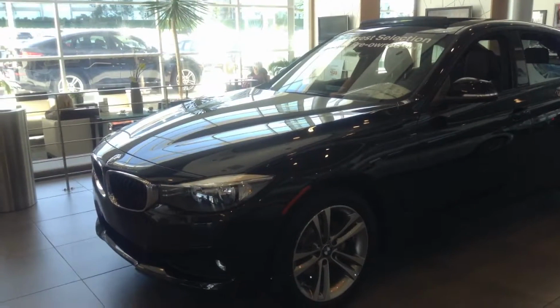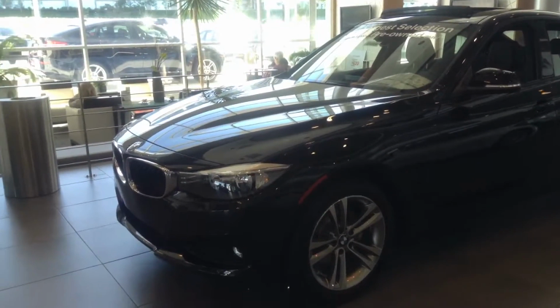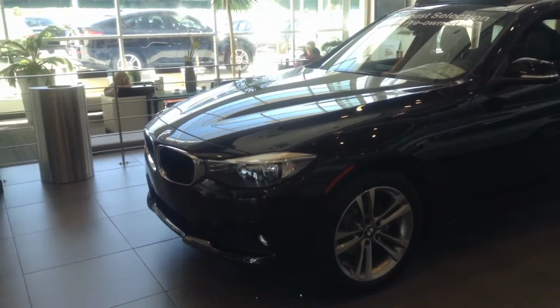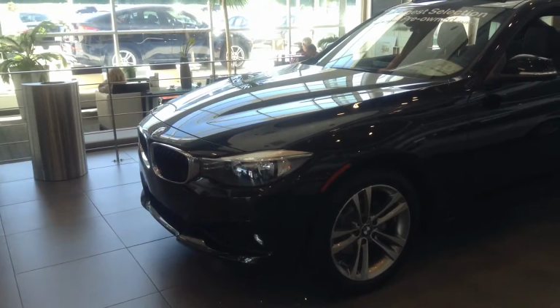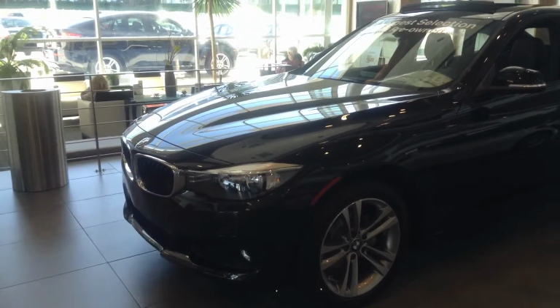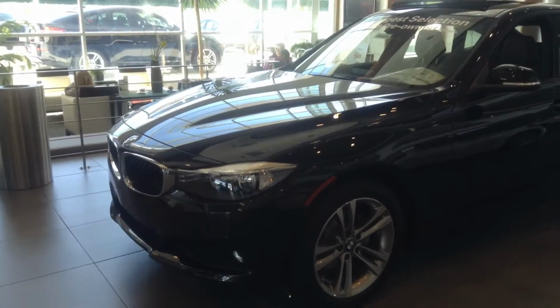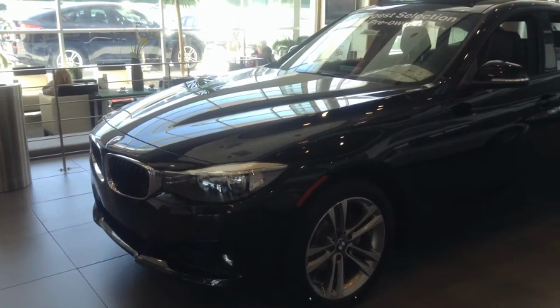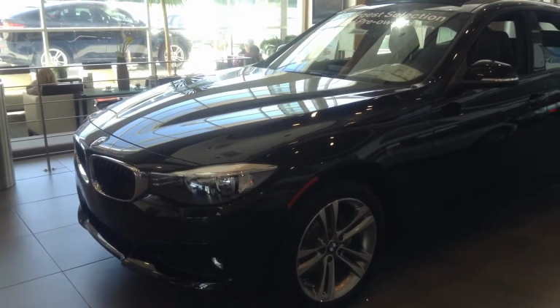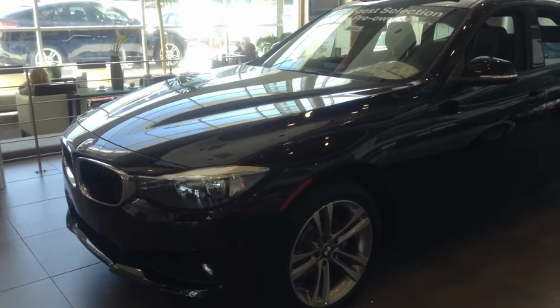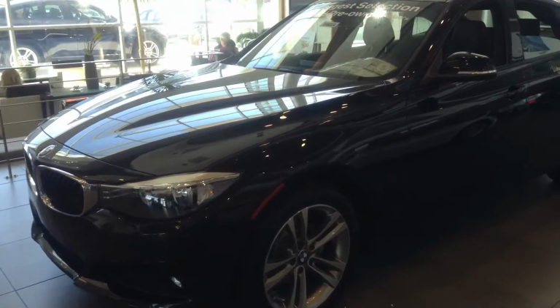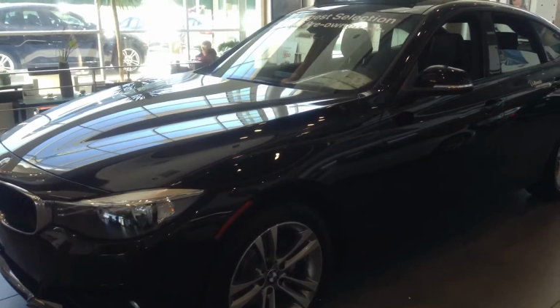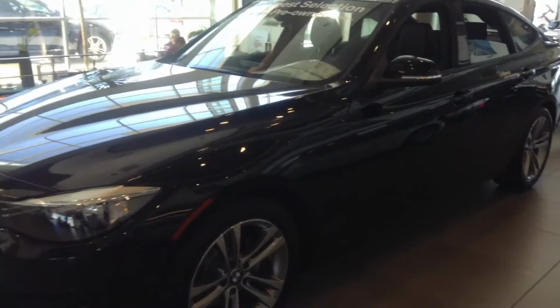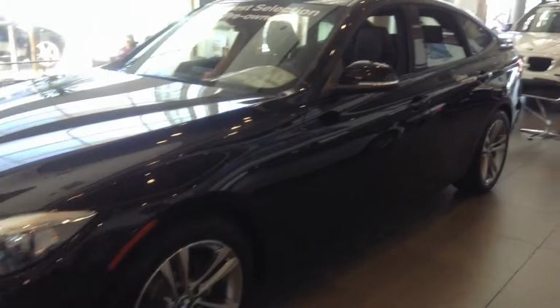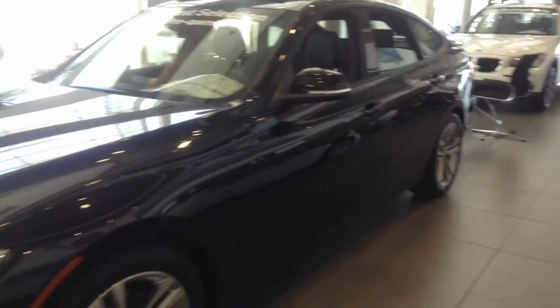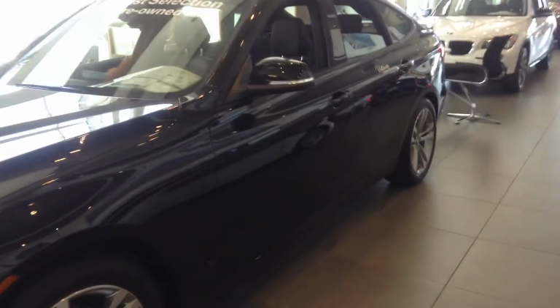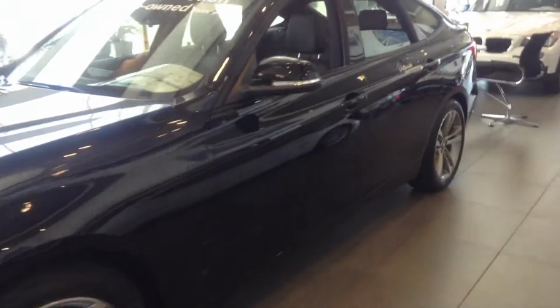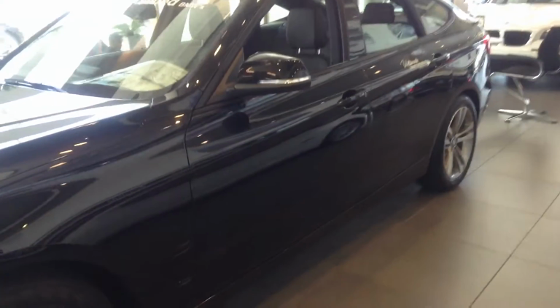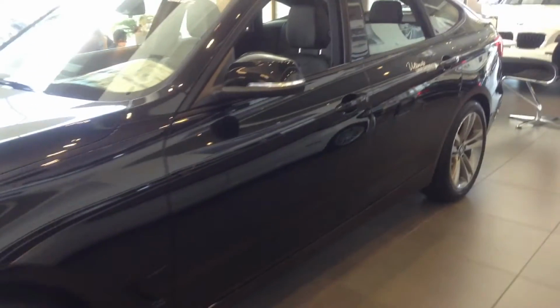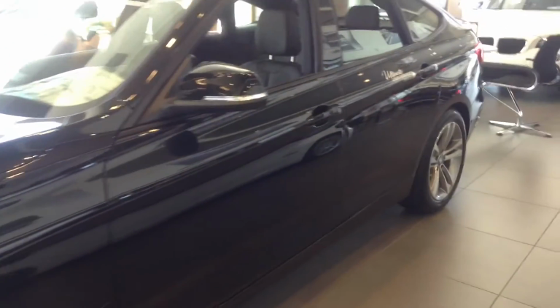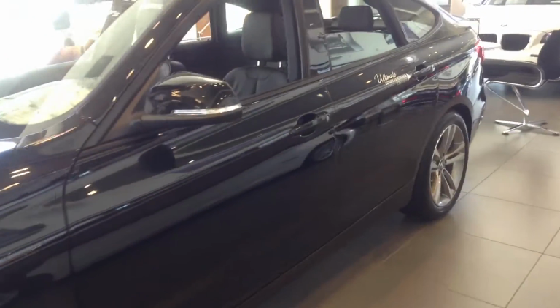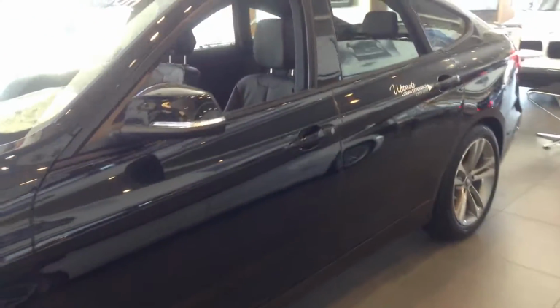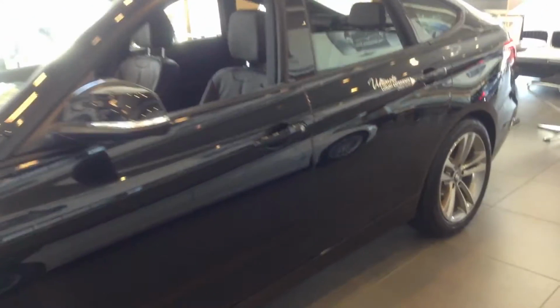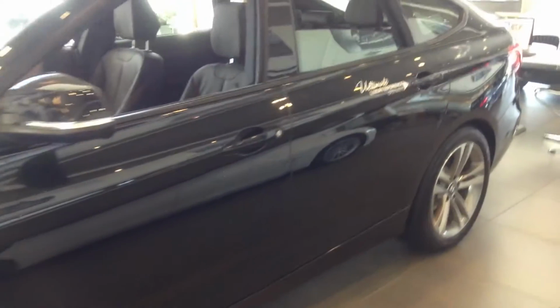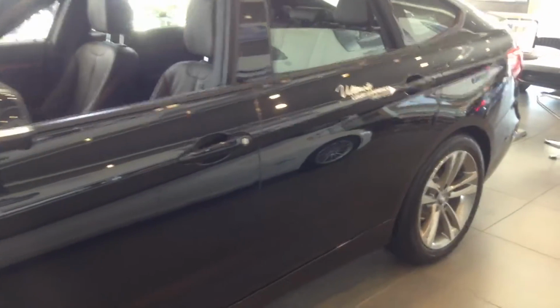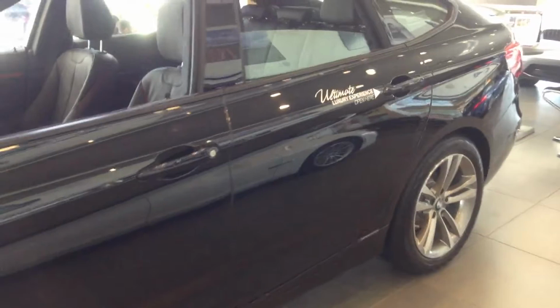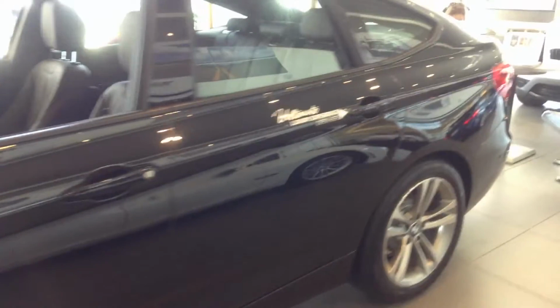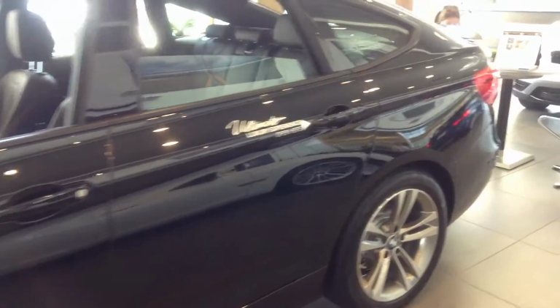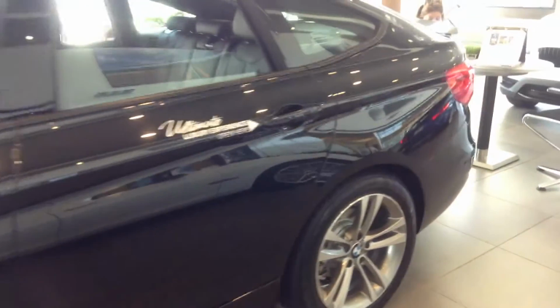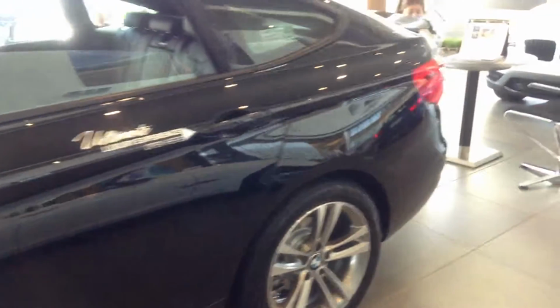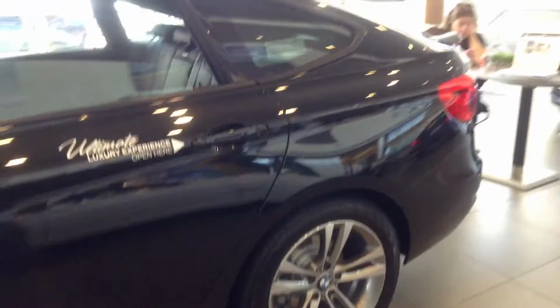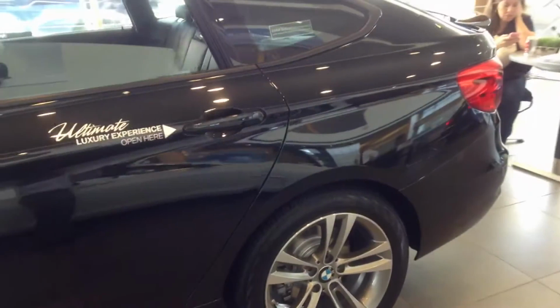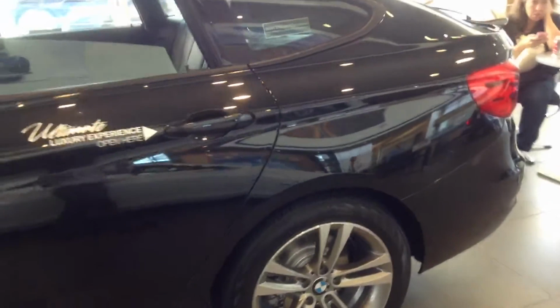Hi, this is Nick here at Chomp BMW. Just wanted to take a quick video of this 2014 3 Series for you. This one happens to be one of our GTs, so really cool. We actually just got these vehicles in, new for the 2014 model year.